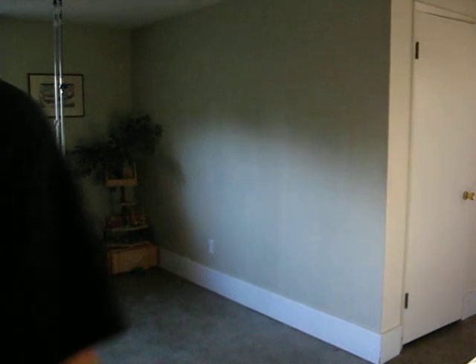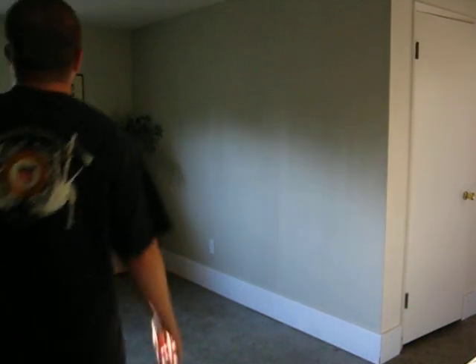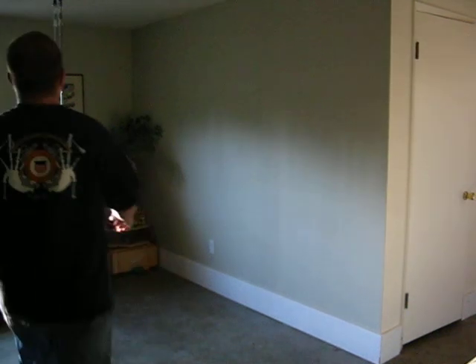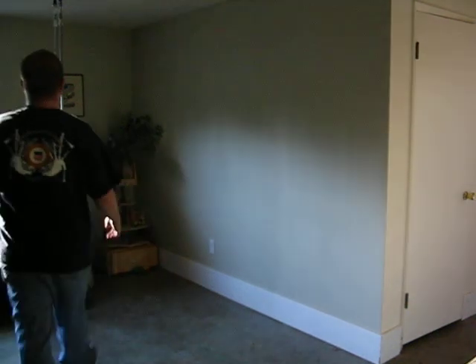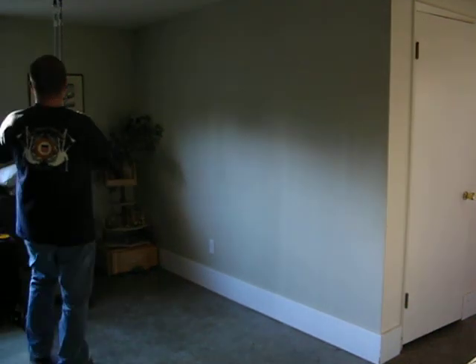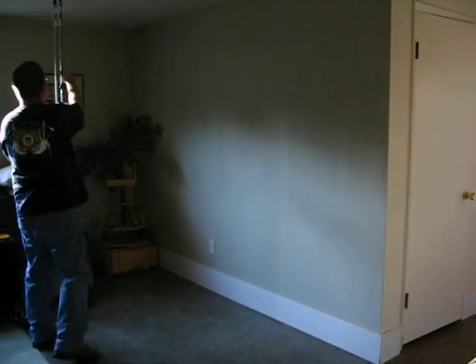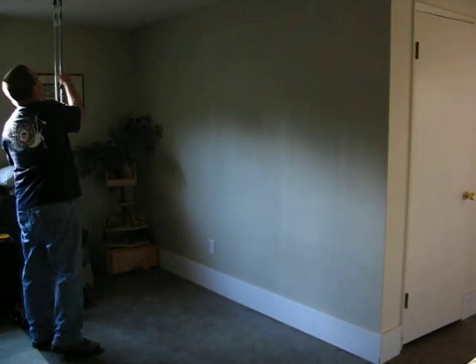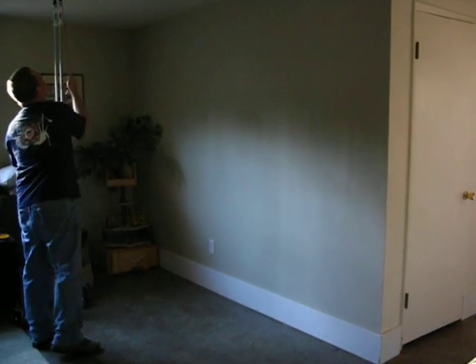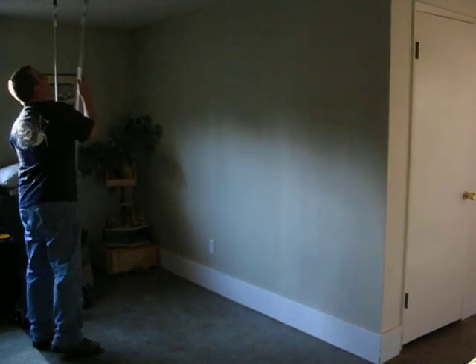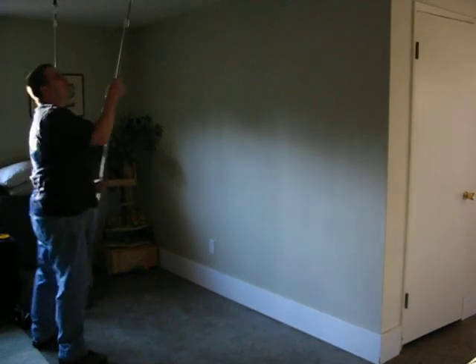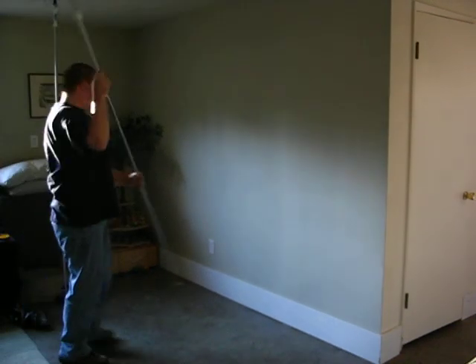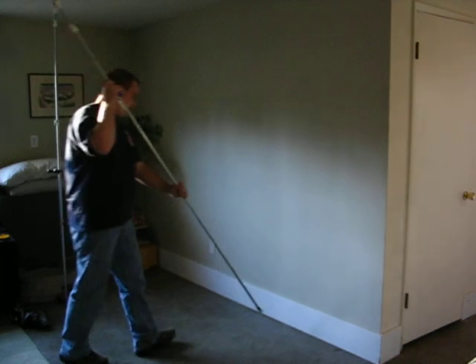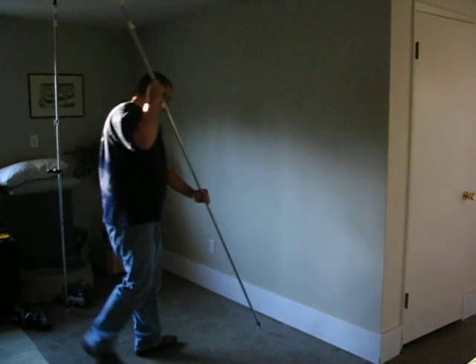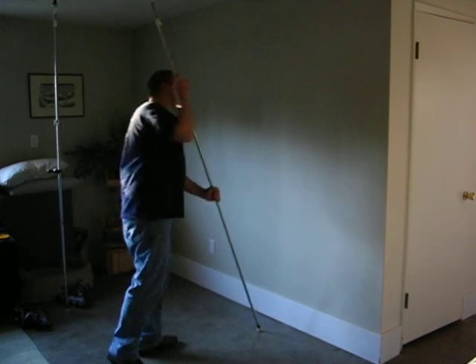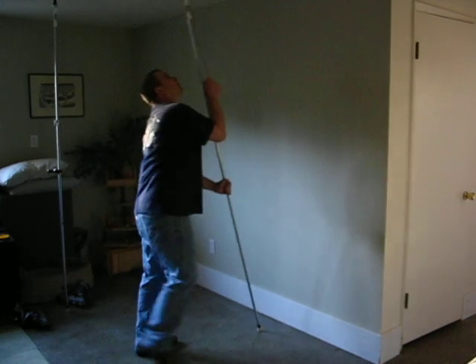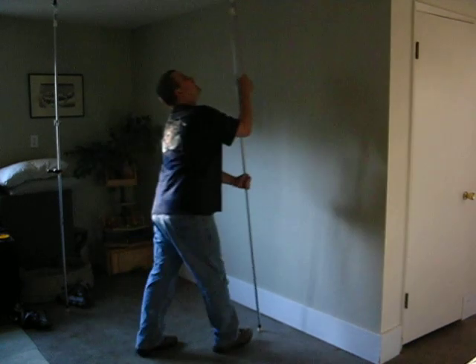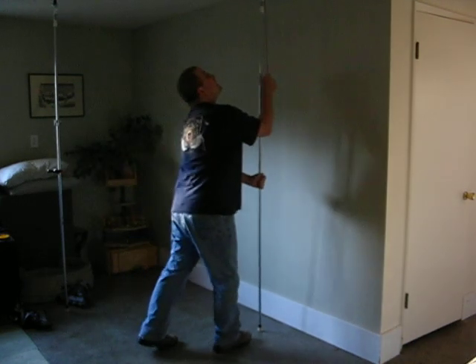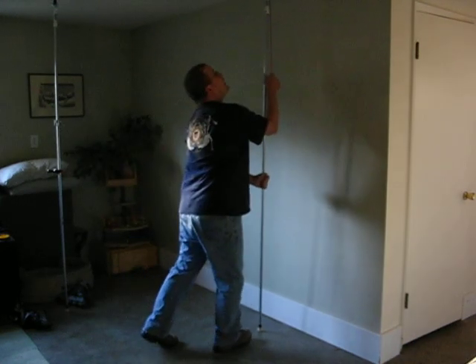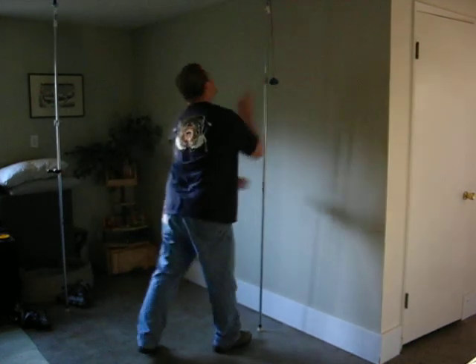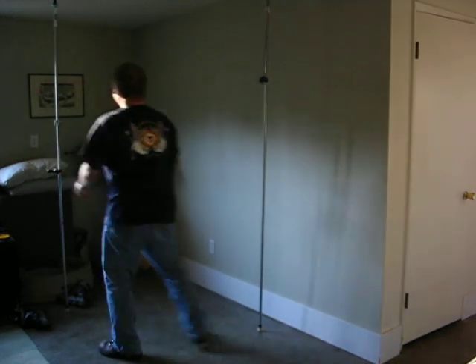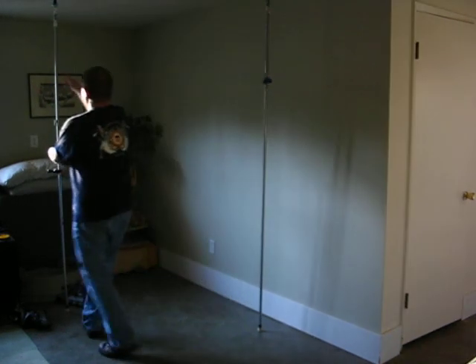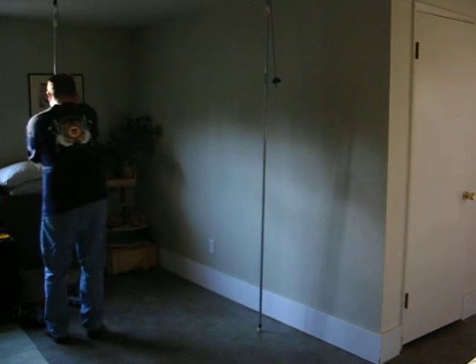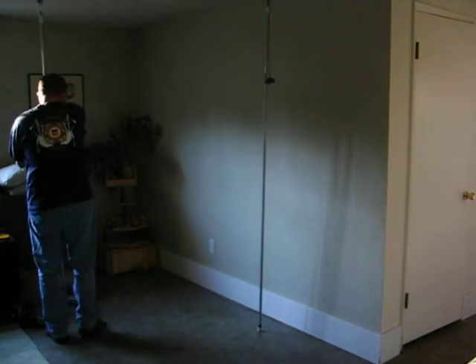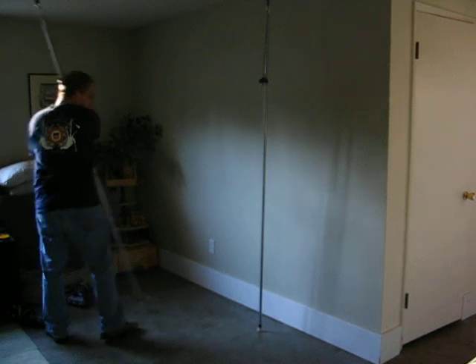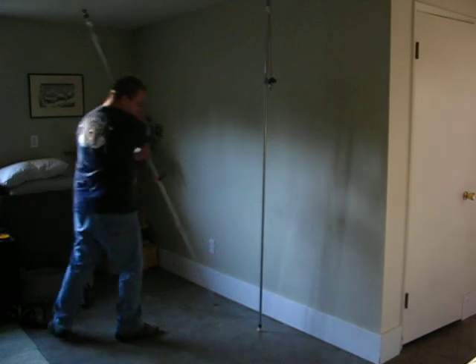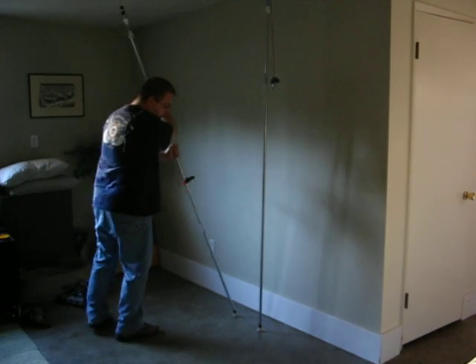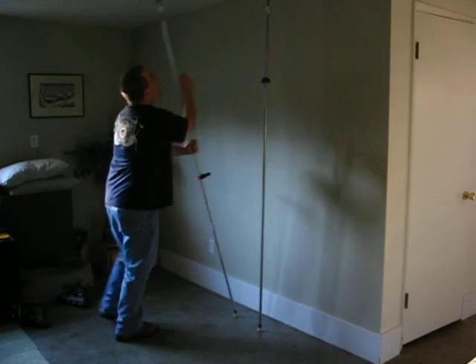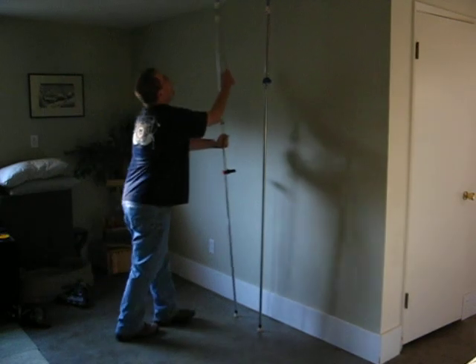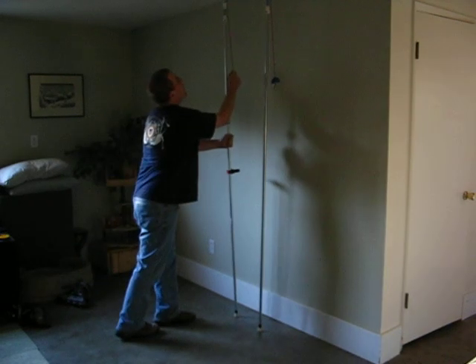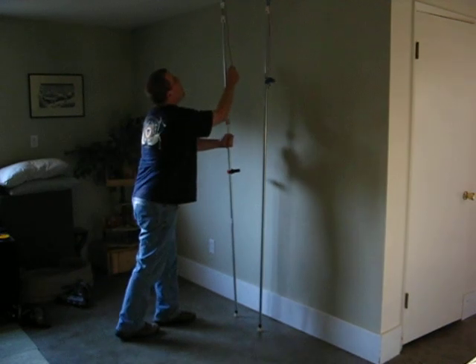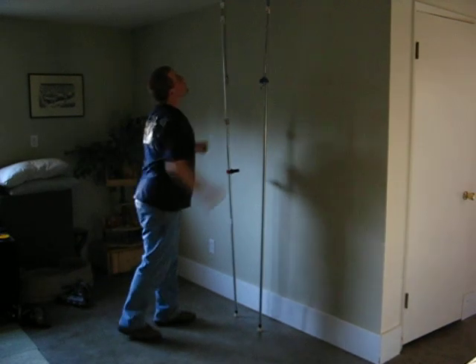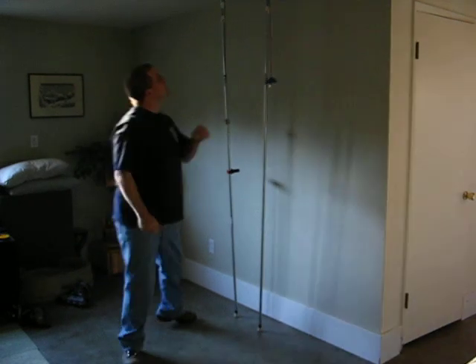Here are the two second generation poles in use. I just pull down, put it where I want it on the floor, grab another one — that's all there is to it.